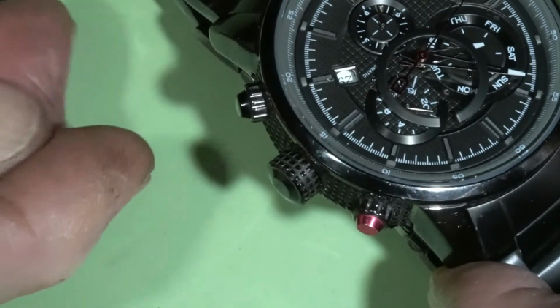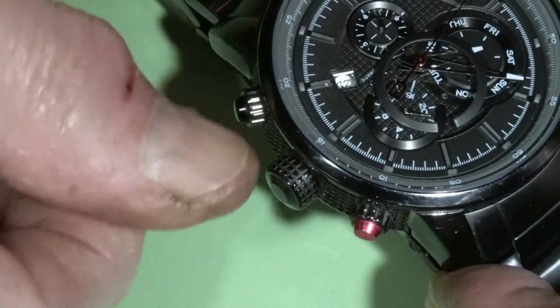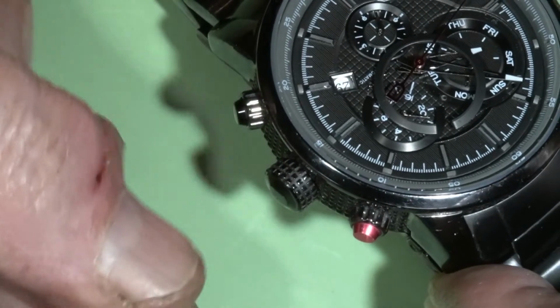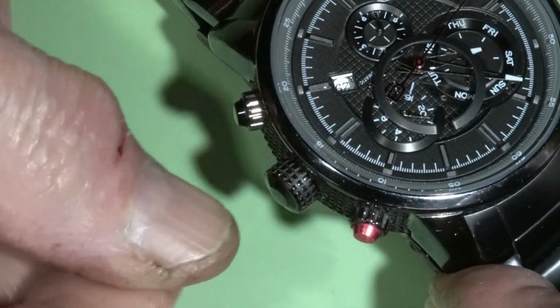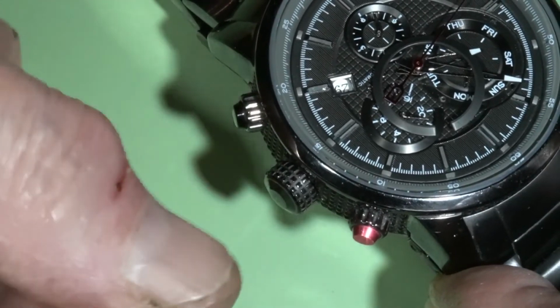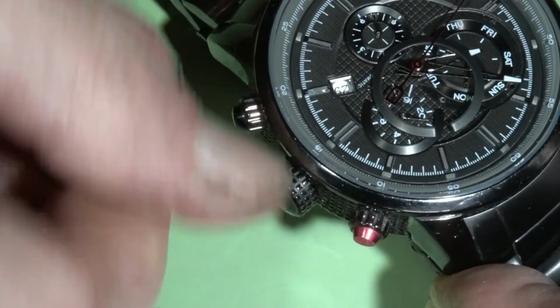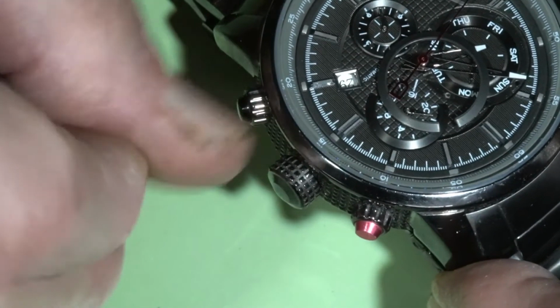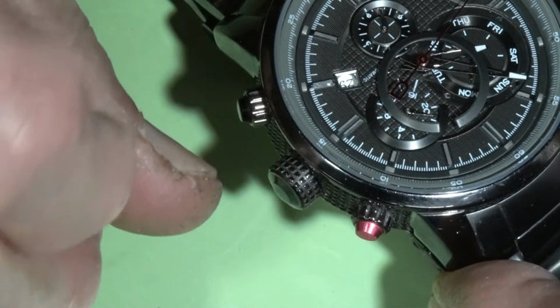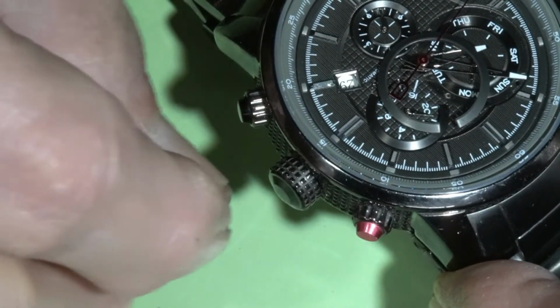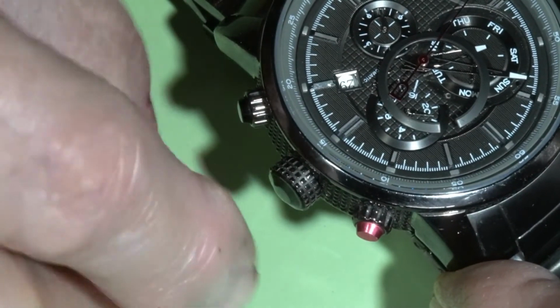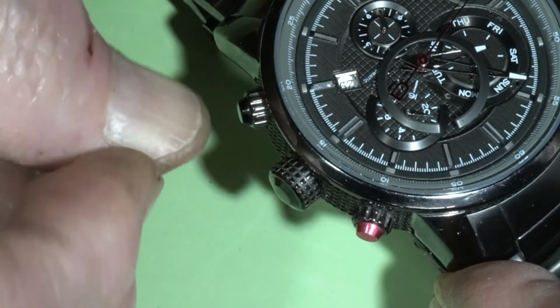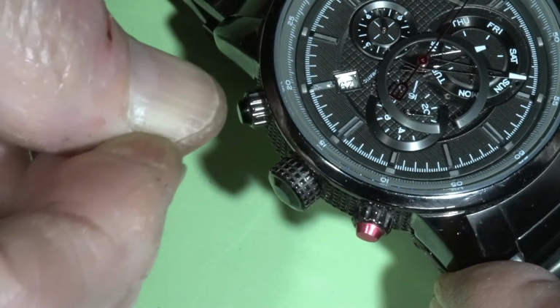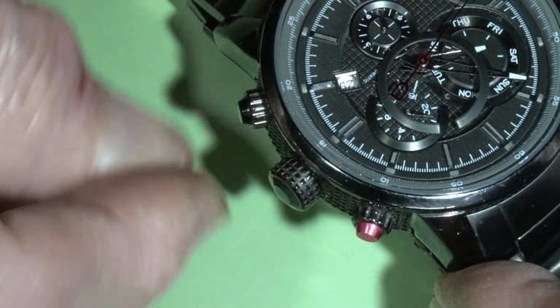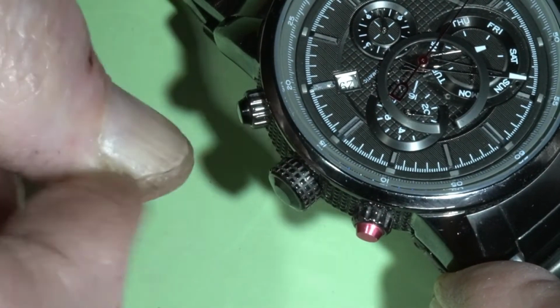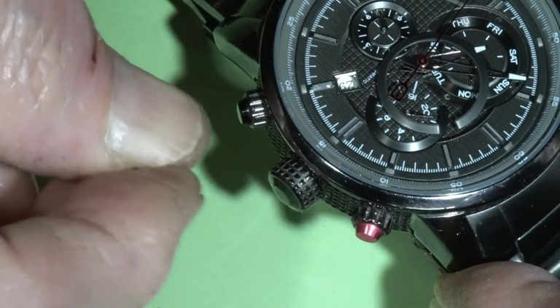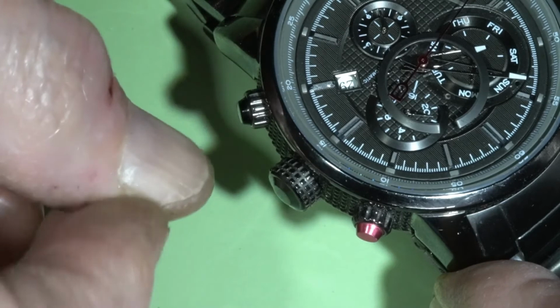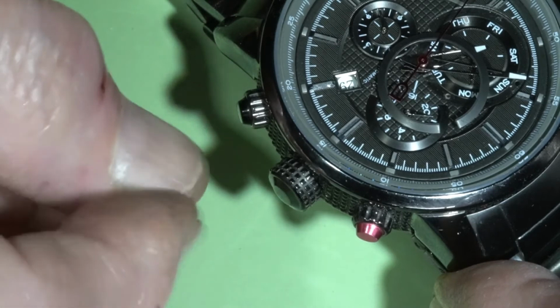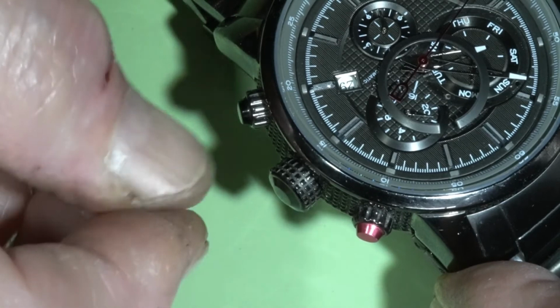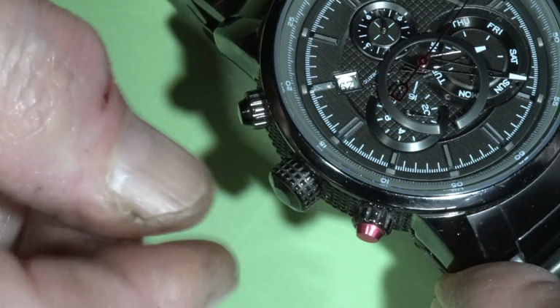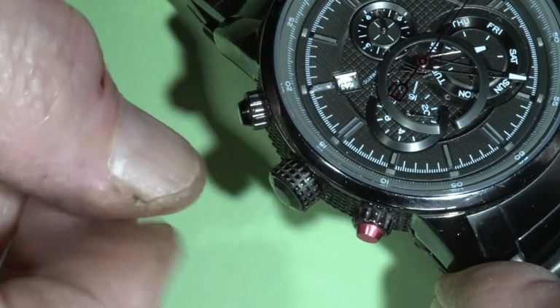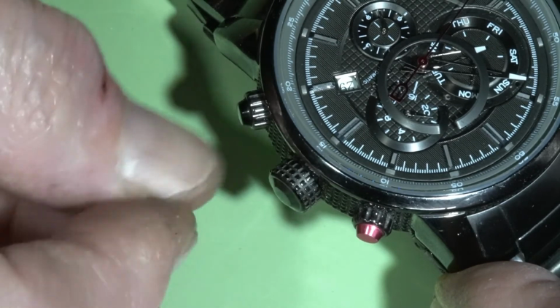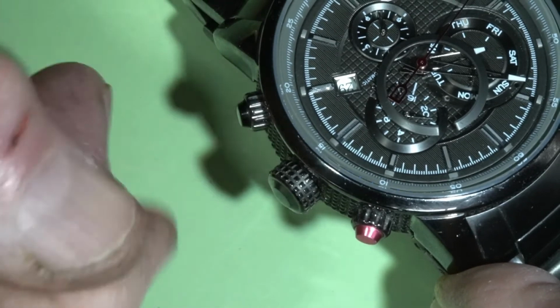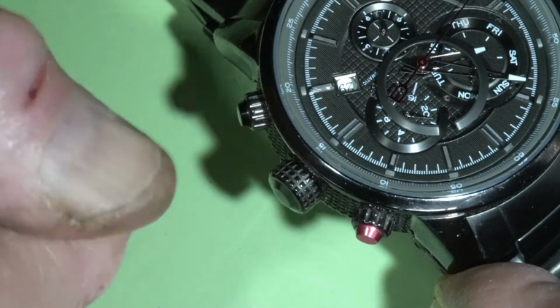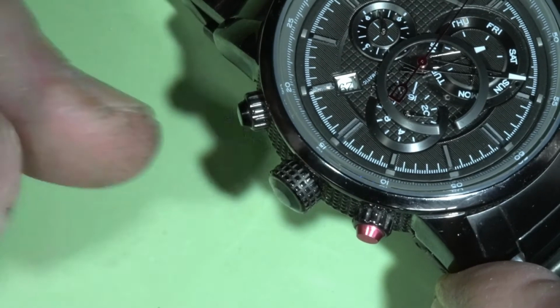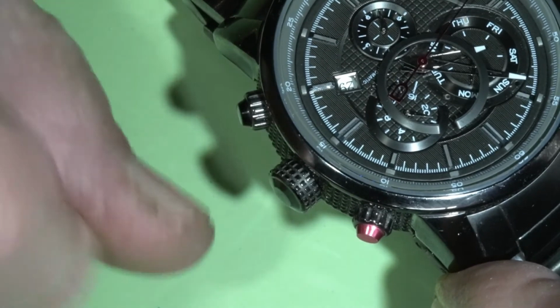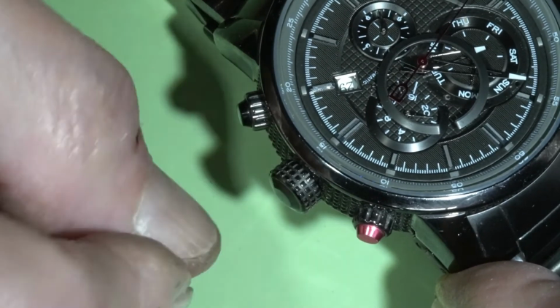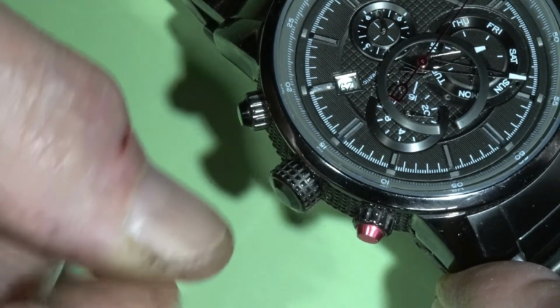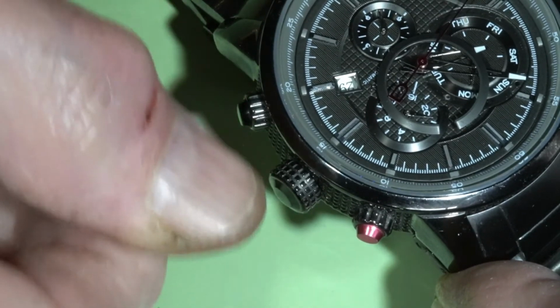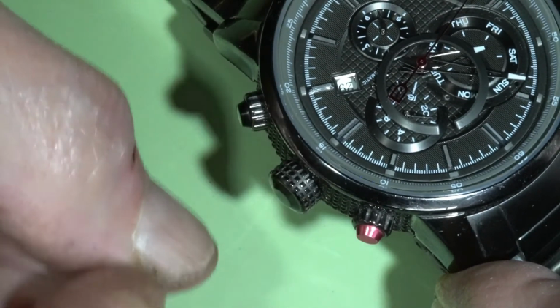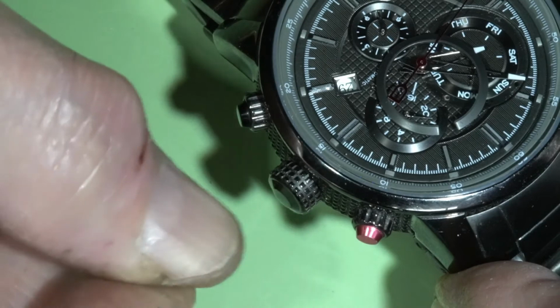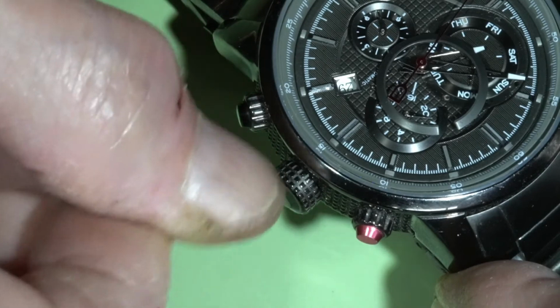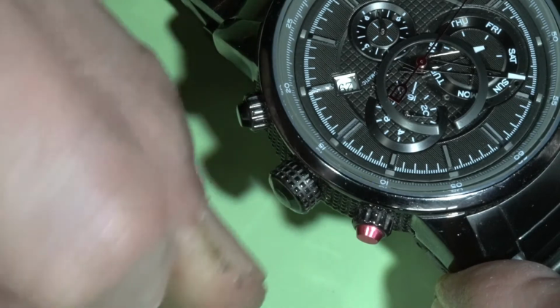Sorry for my fingers — they are dirty because I worked on a dirty clock yesterday. Cannot get rid of this grease.